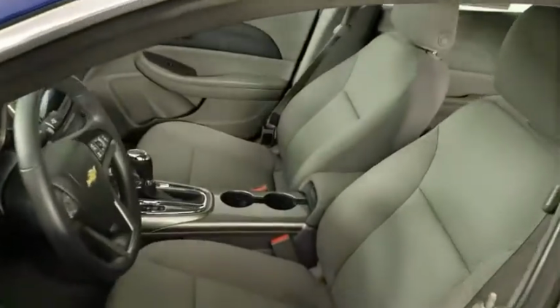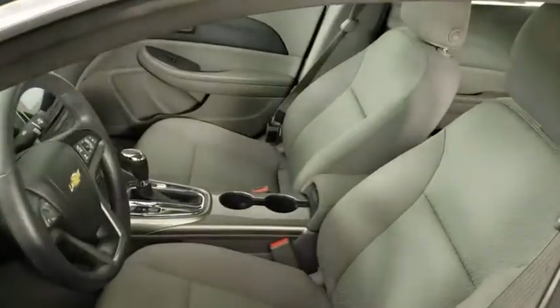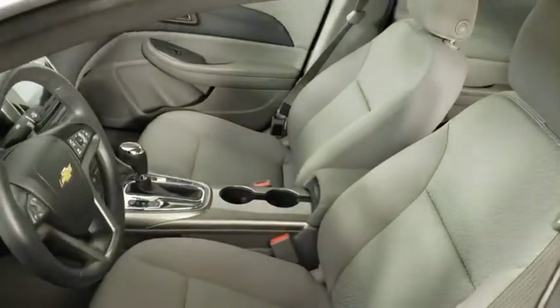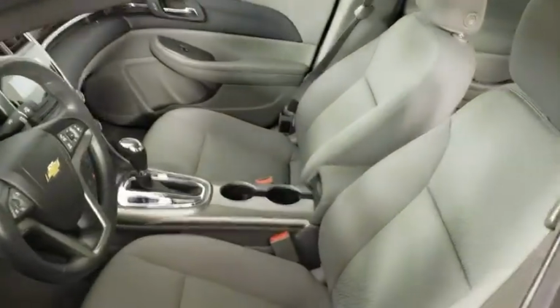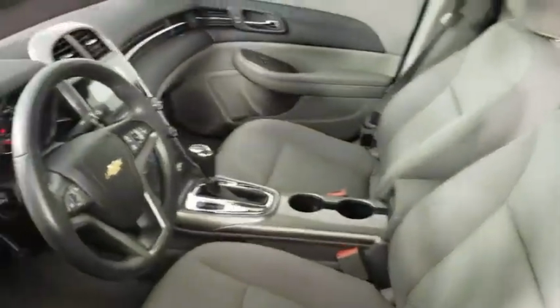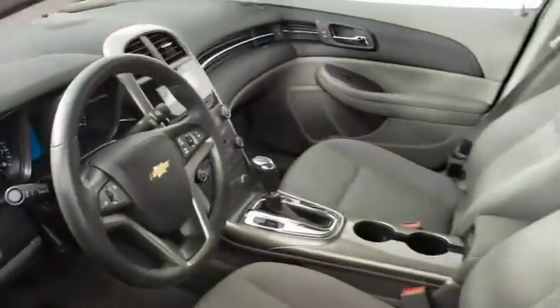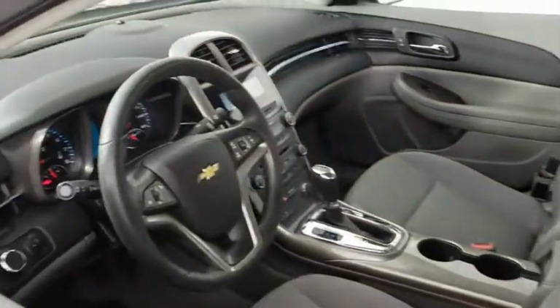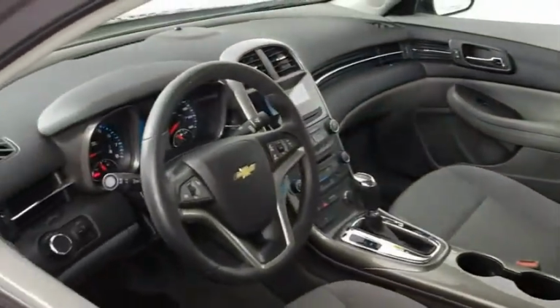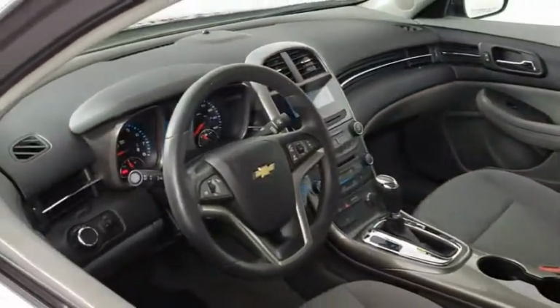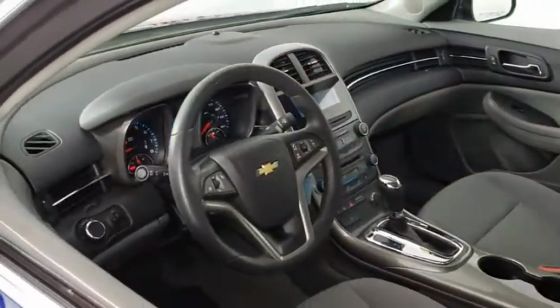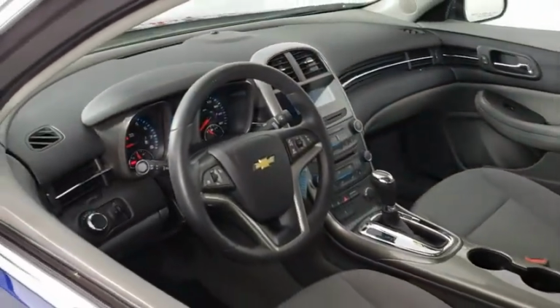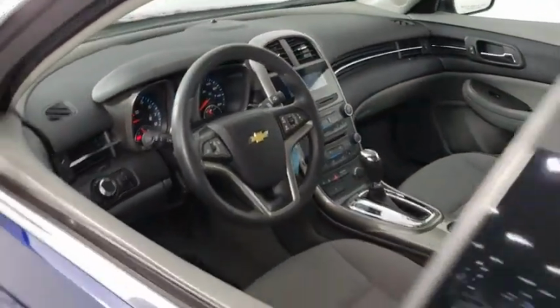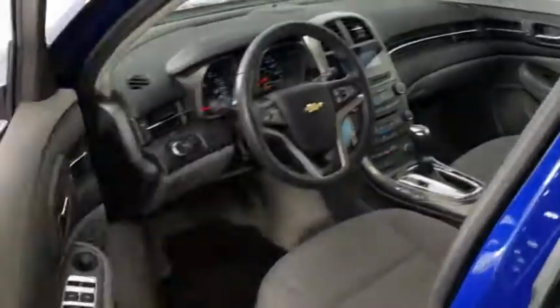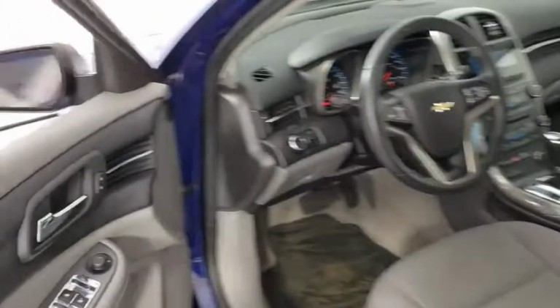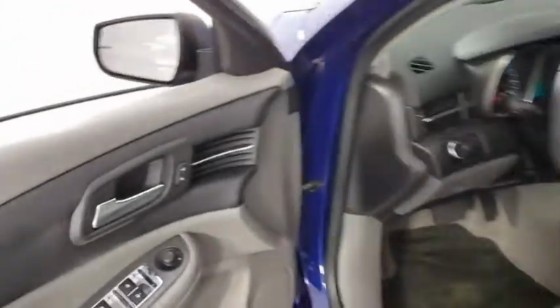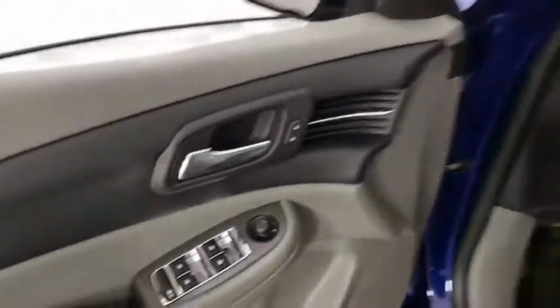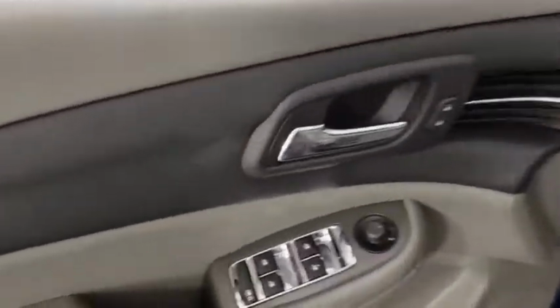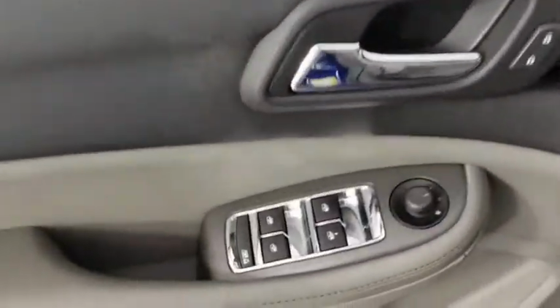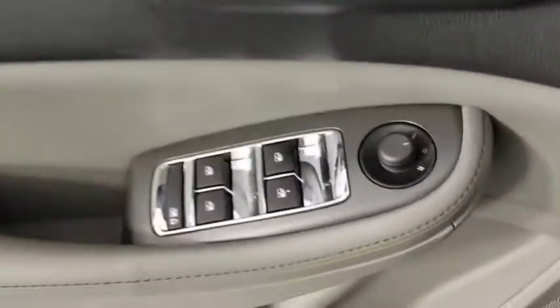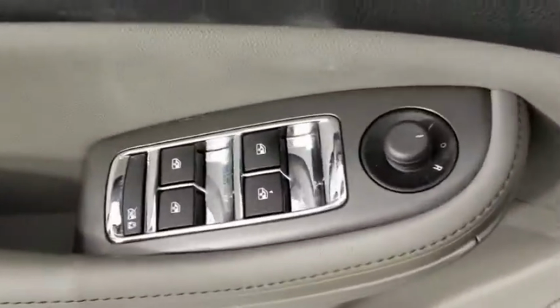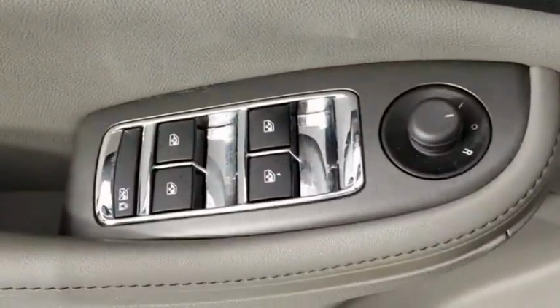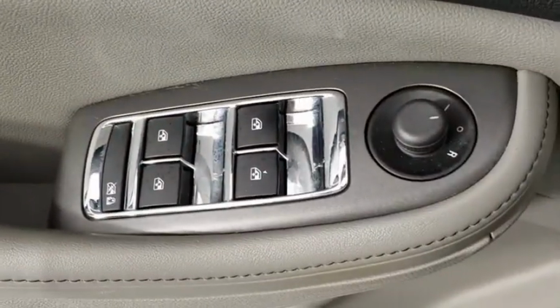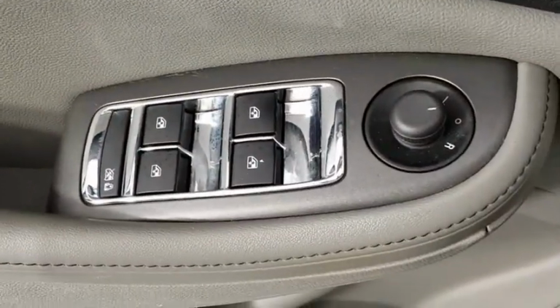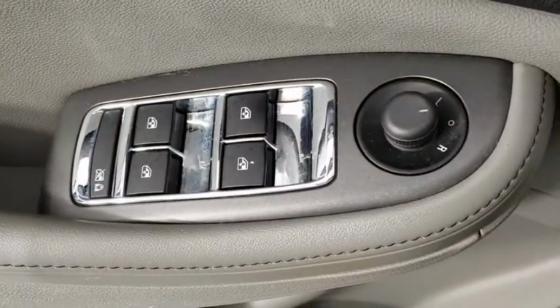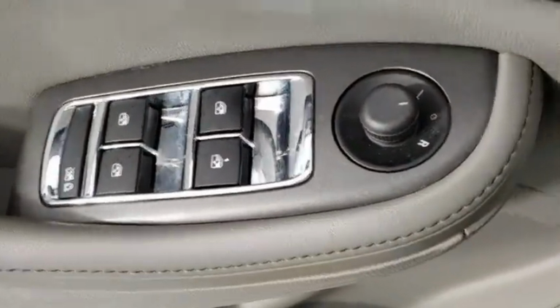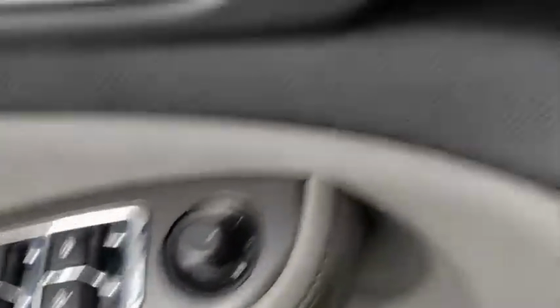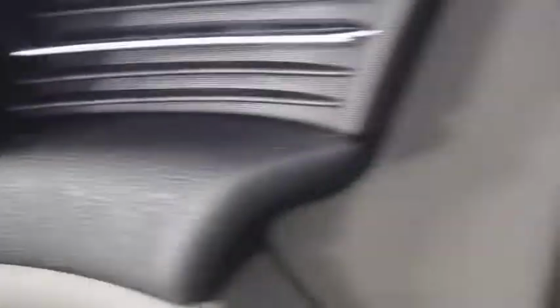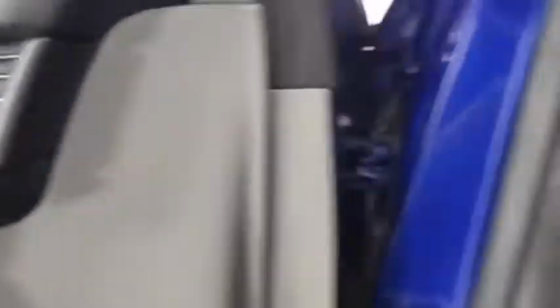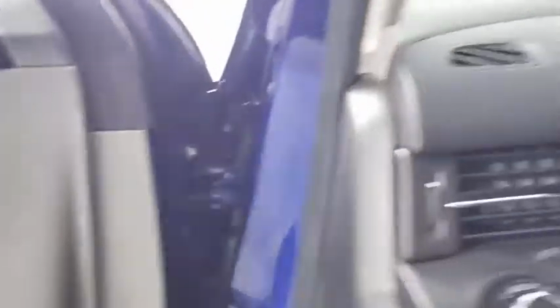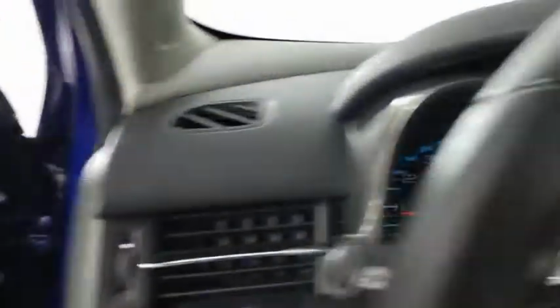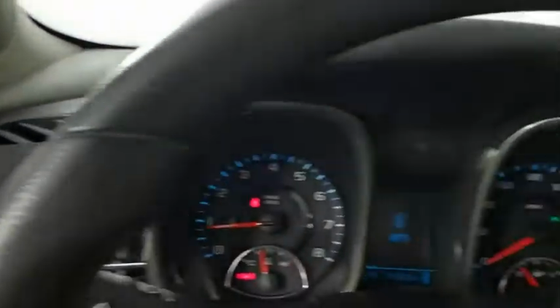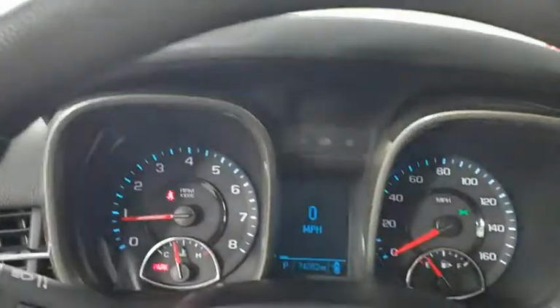Traction control, dual airbags, alloy wheels, power steering, AM FM stereo with CD player, four-wheel disc brakes, center armrest, trip computer, rear window defroster.